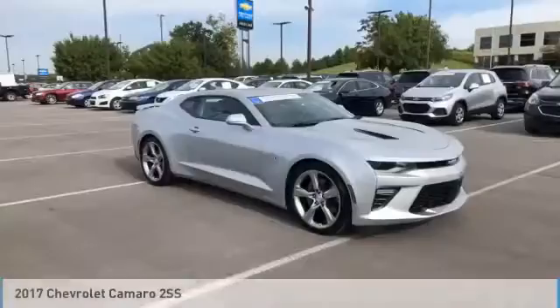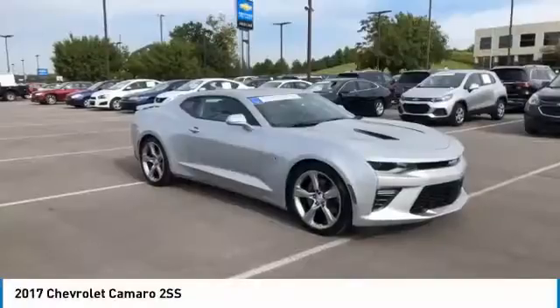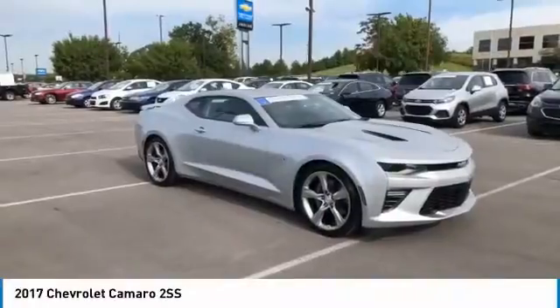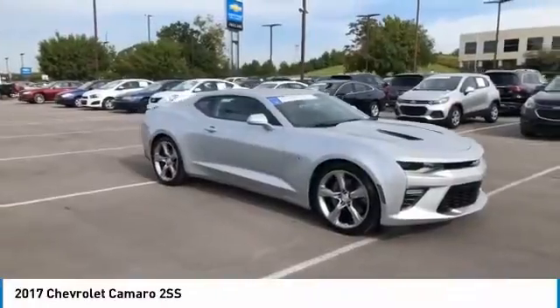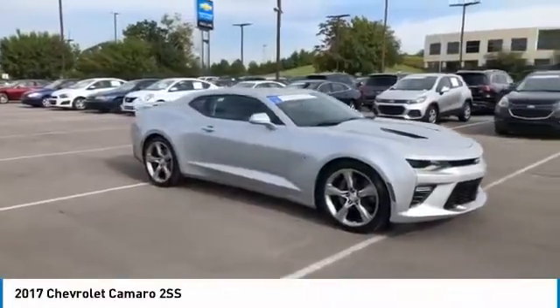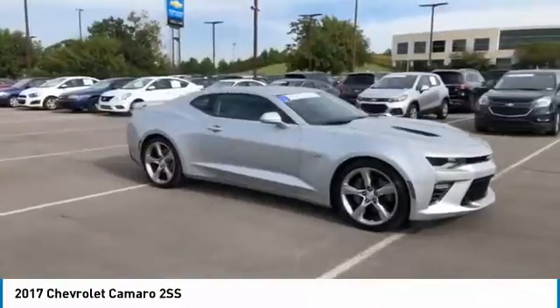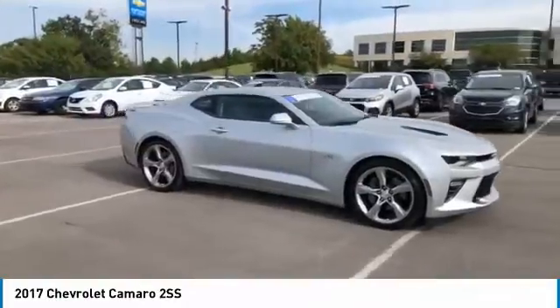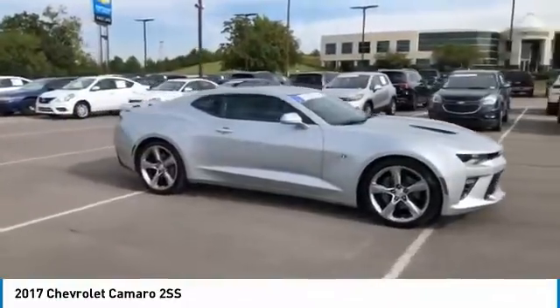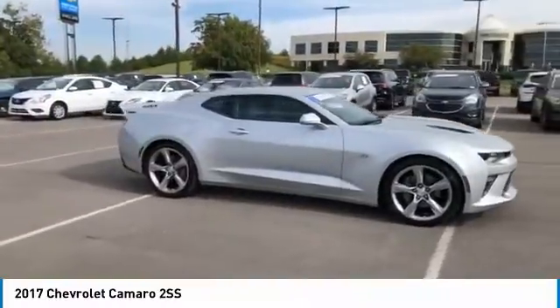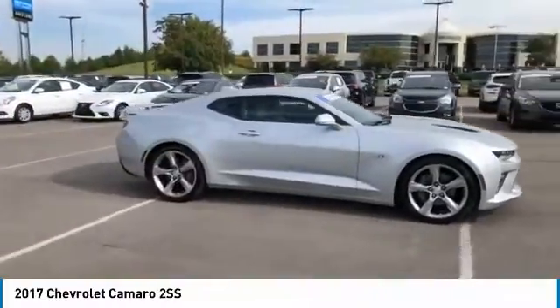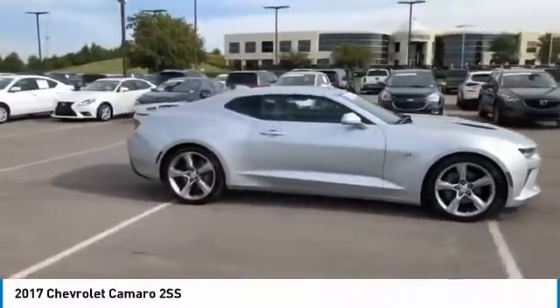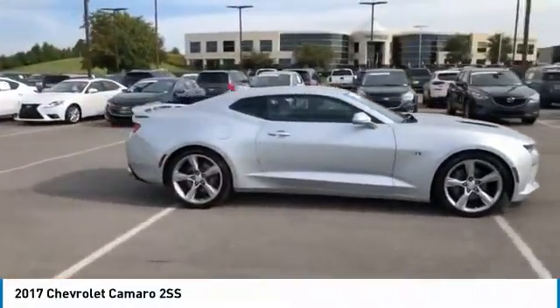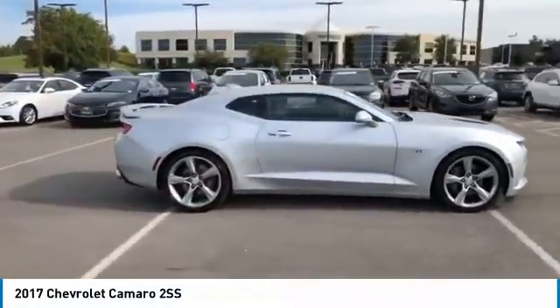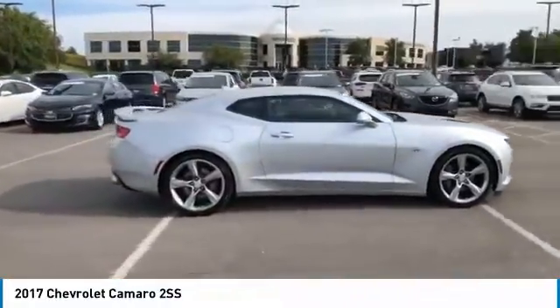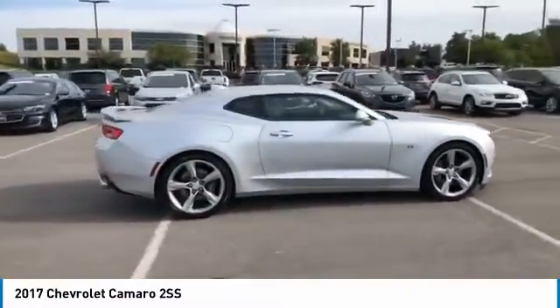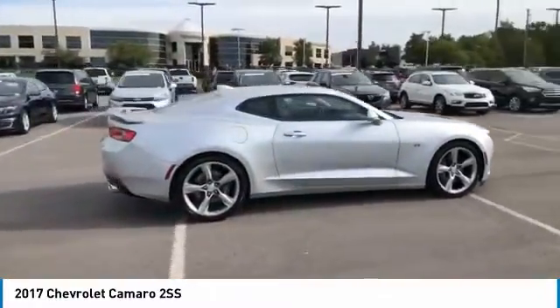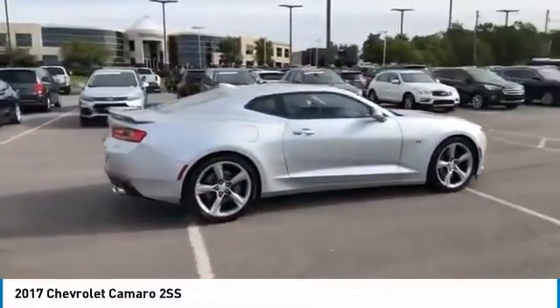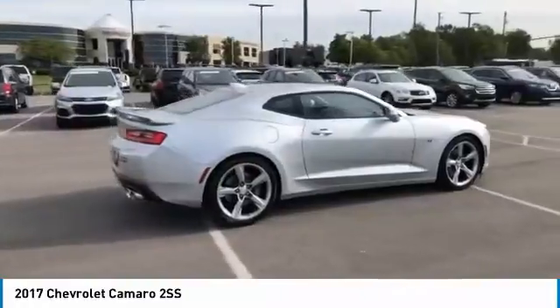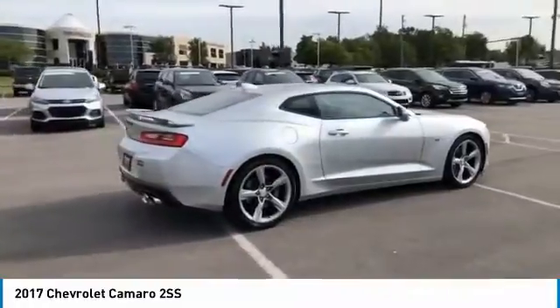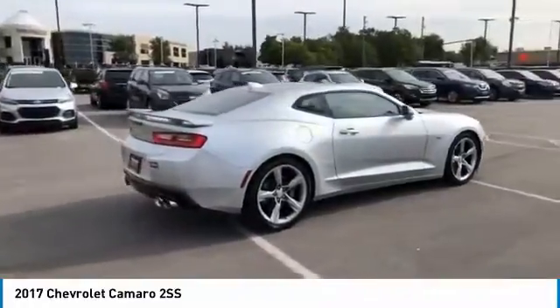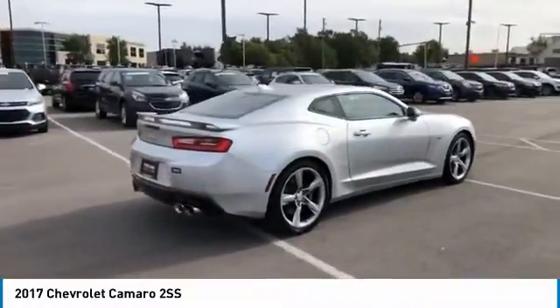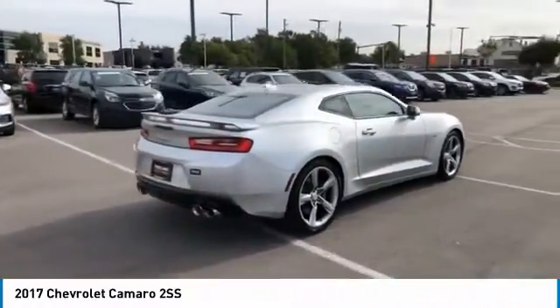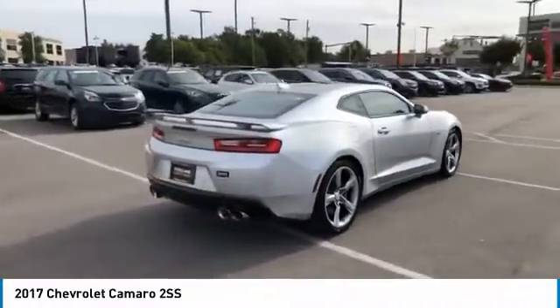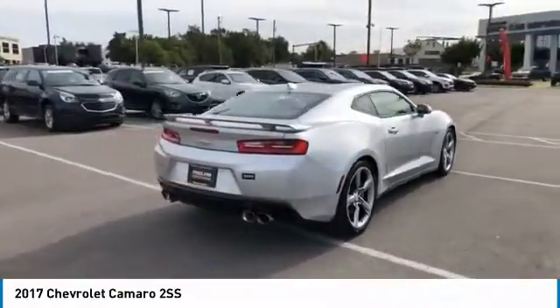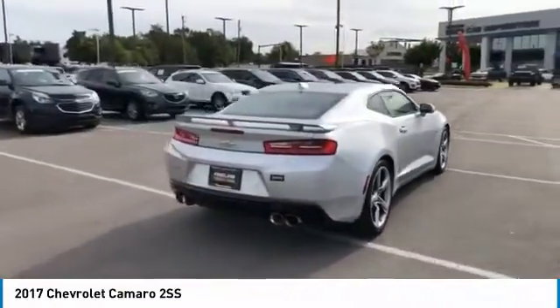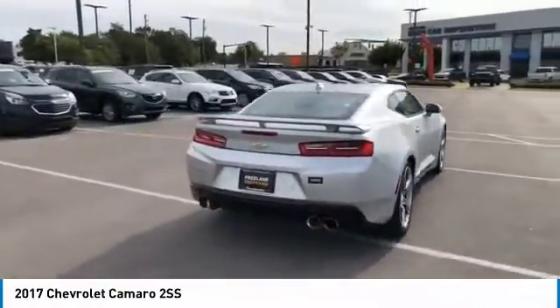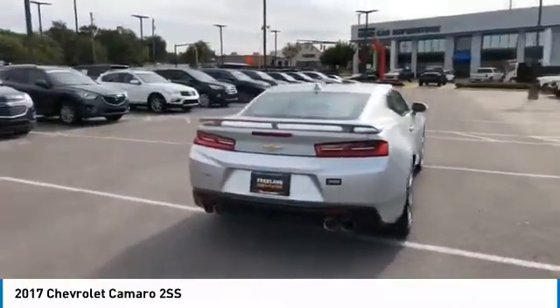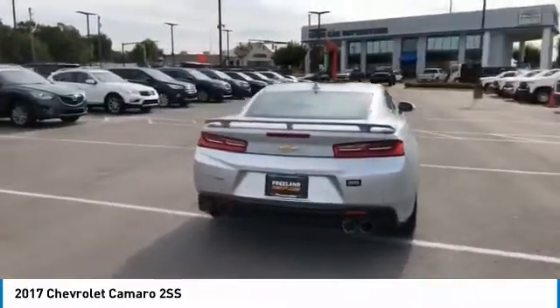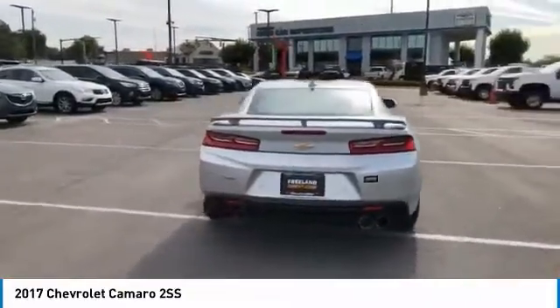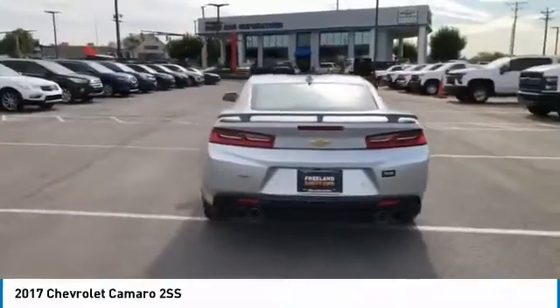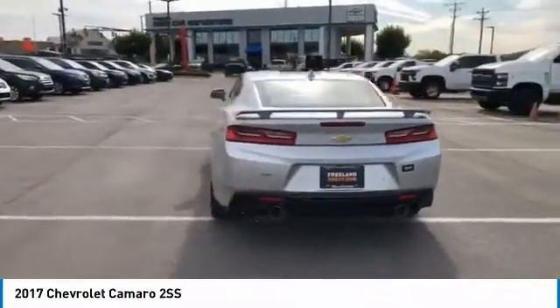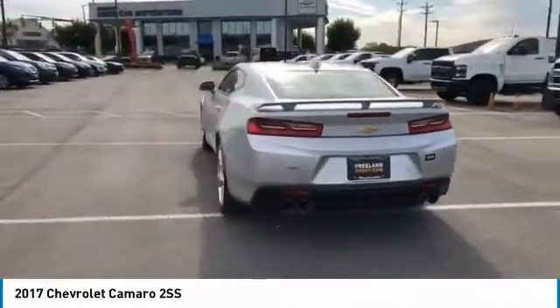Come test drive the 2017 Camaro. Camaro is developed to be 21st century on every level, from its awe-inspiring design to its outstanding performance to its impressive efficiency.